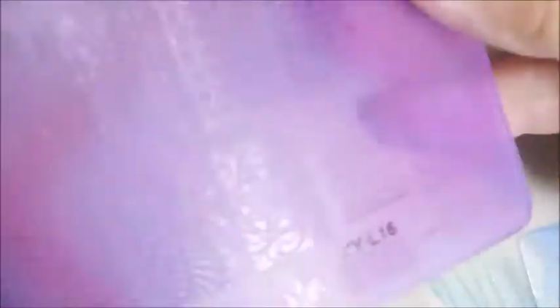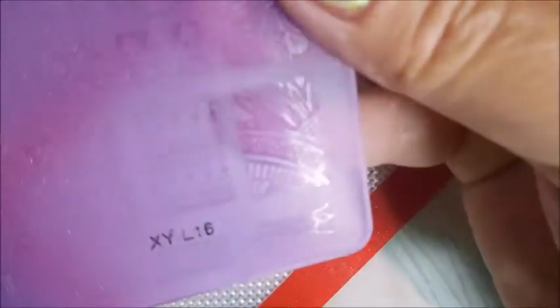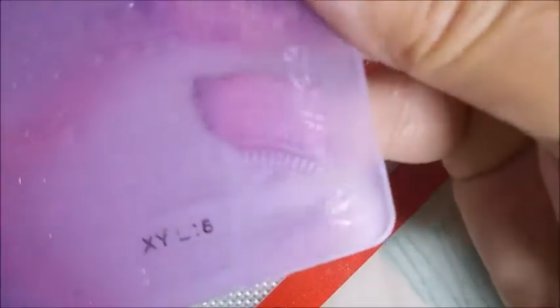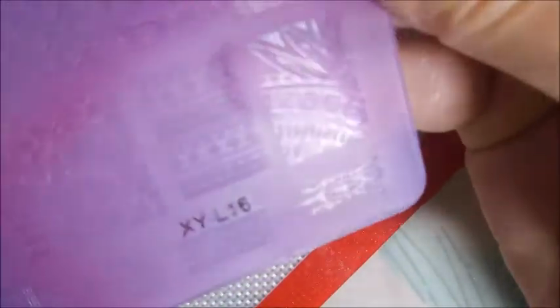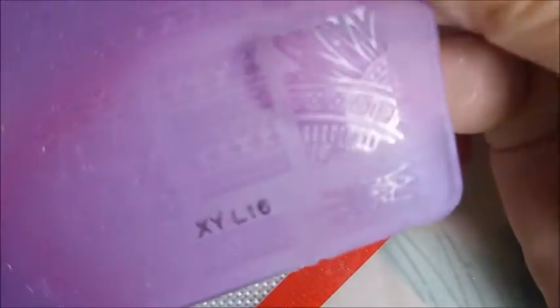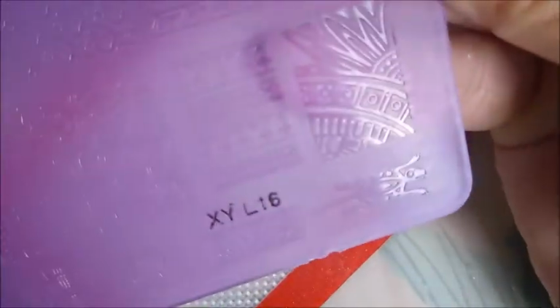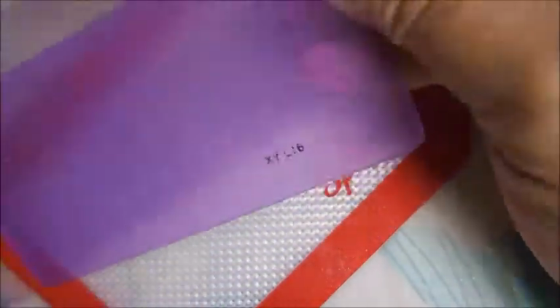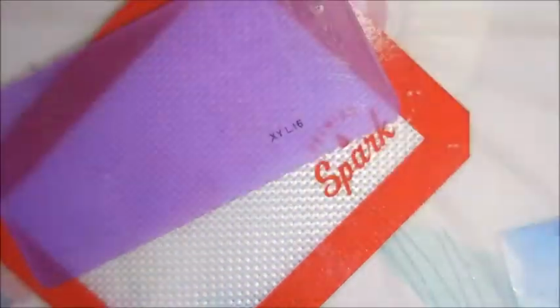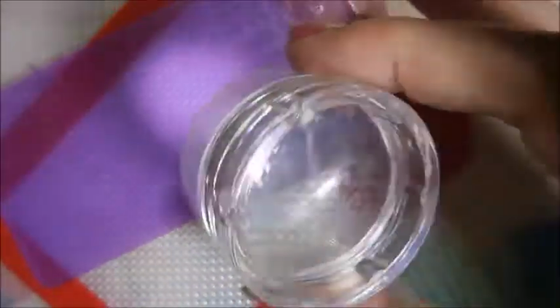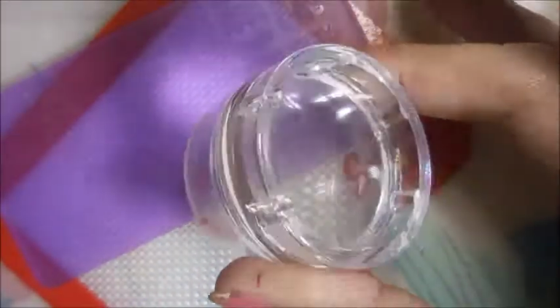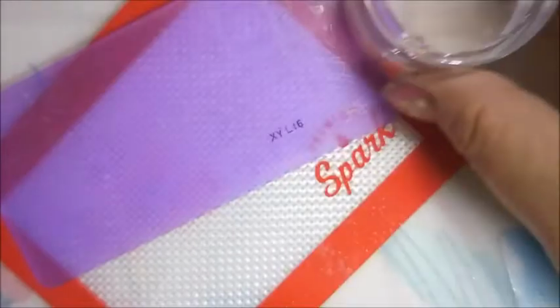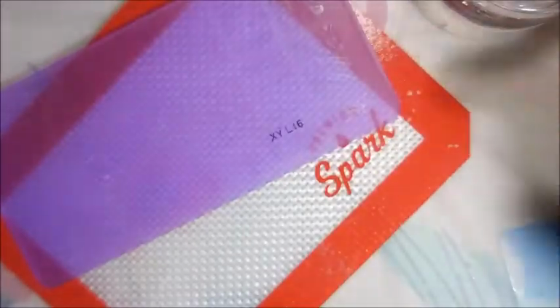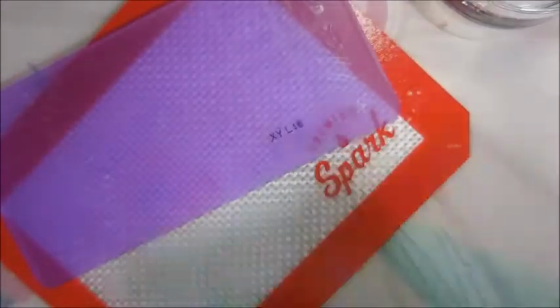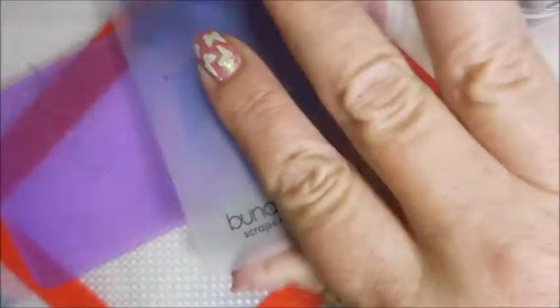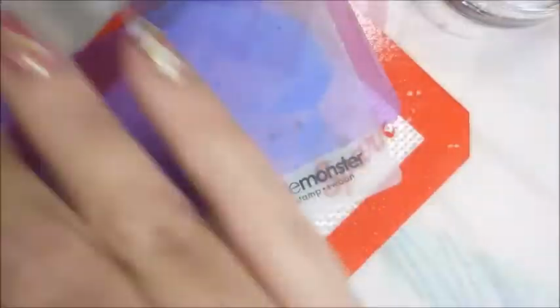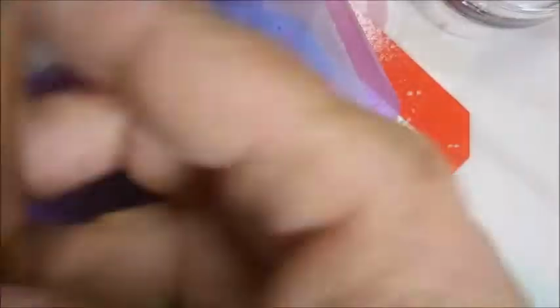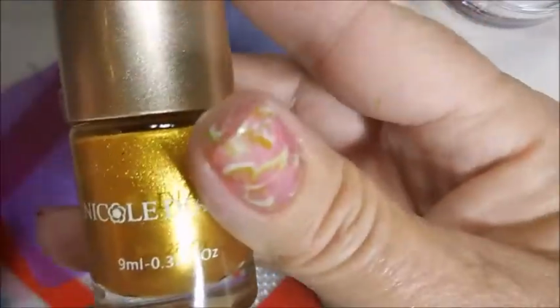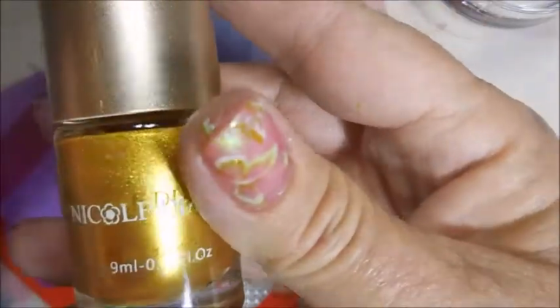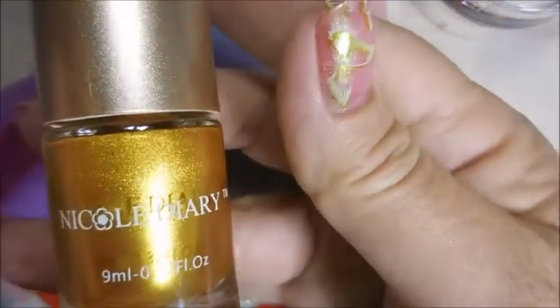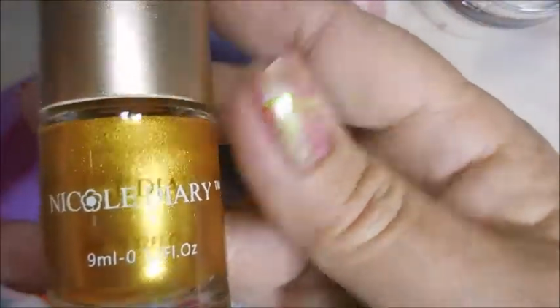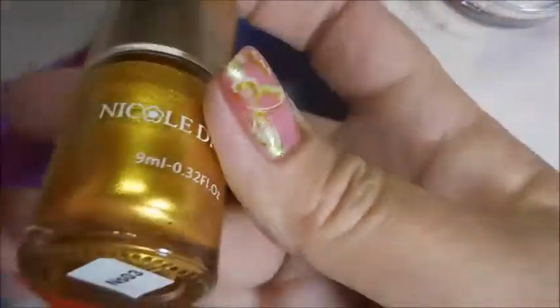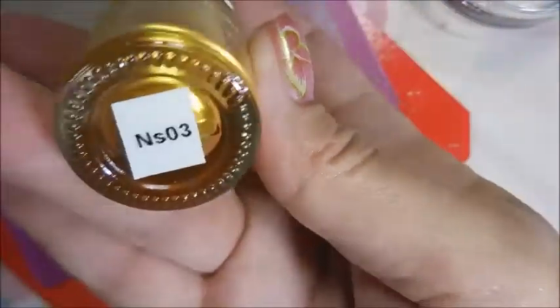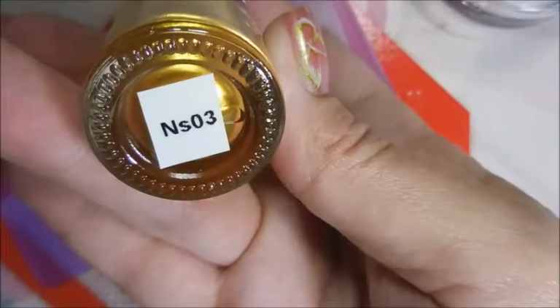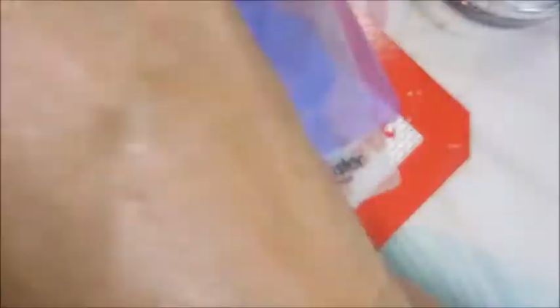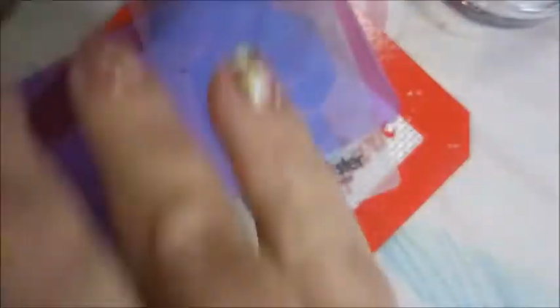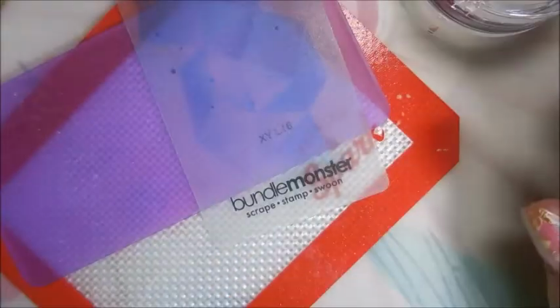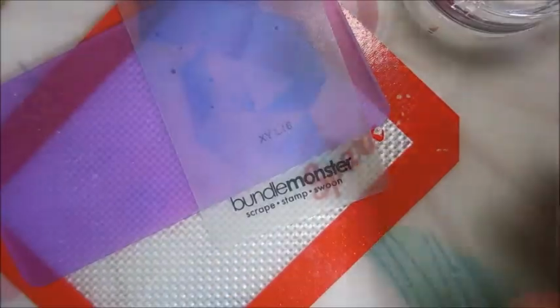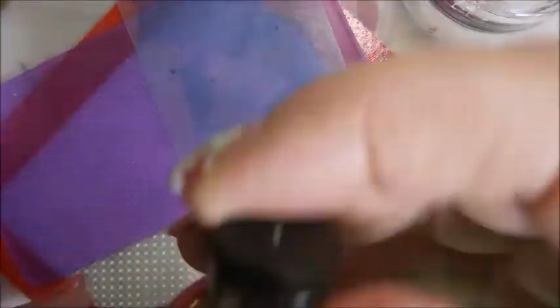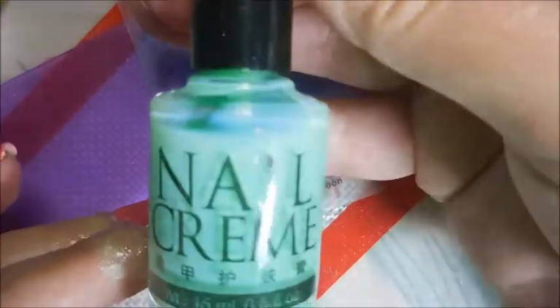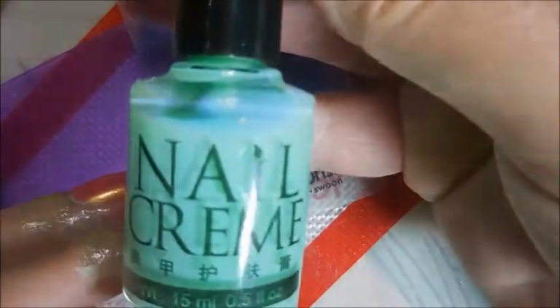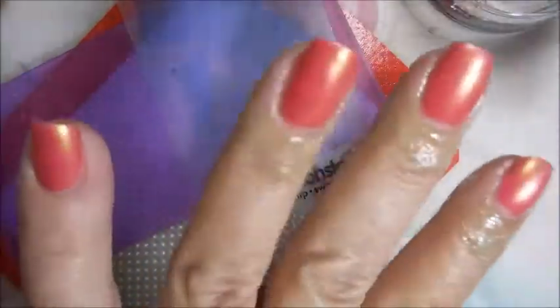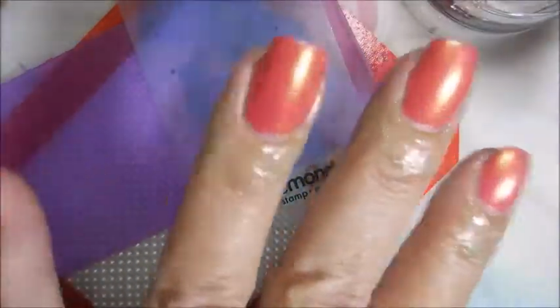I'll be using XYL 16 today — that's one of those acrylic plates from AliExpress — my Bundle Monster scraper, and my Nicole Diary Gold, which is NS03. And that's my monocle stamper hiding back there.